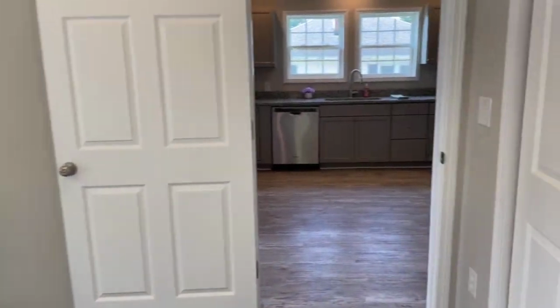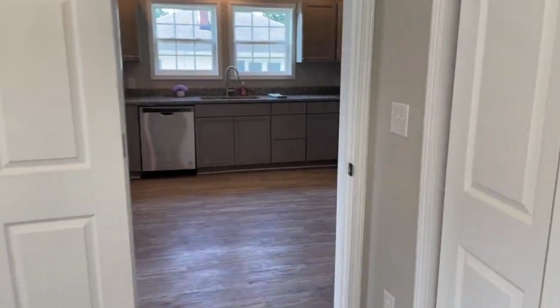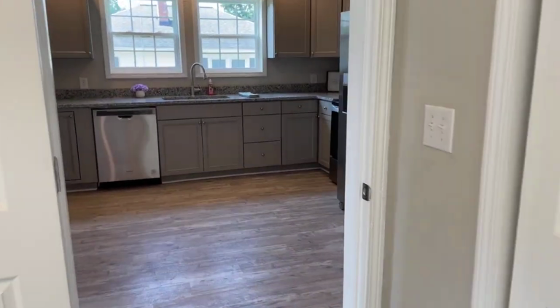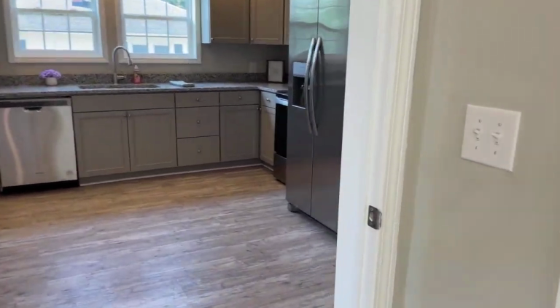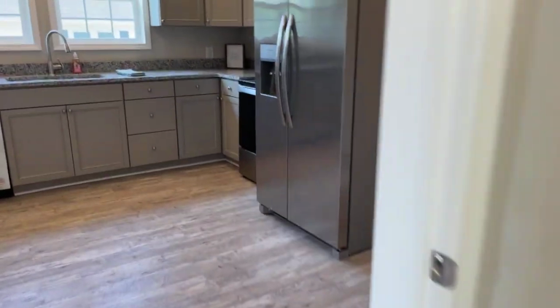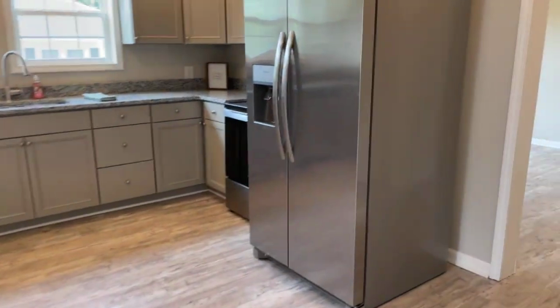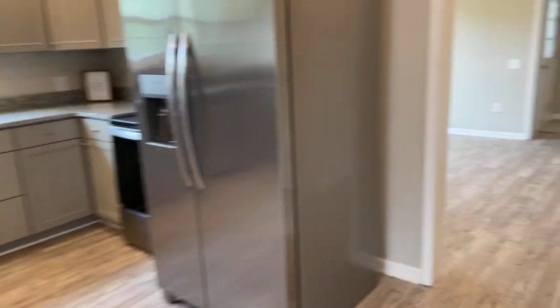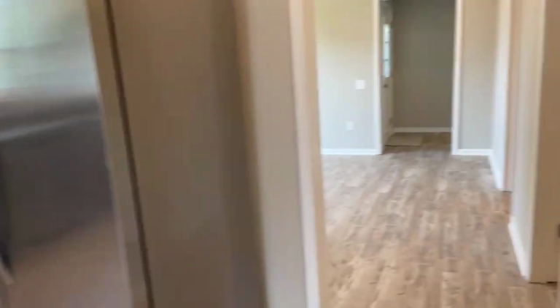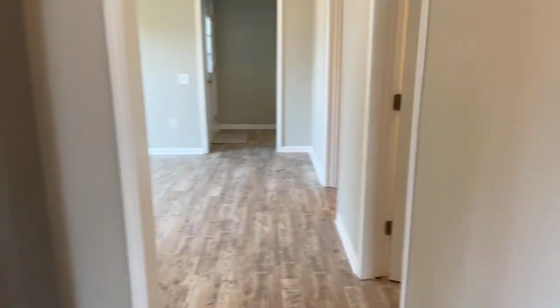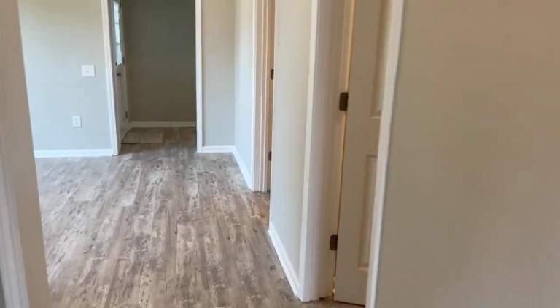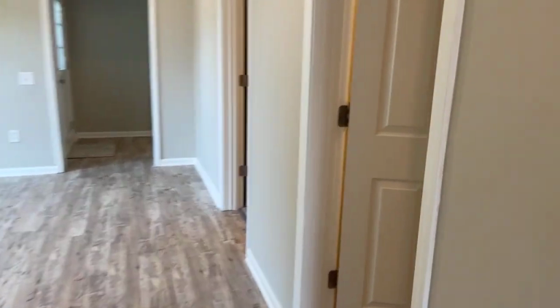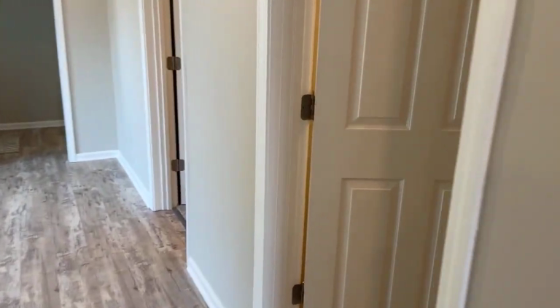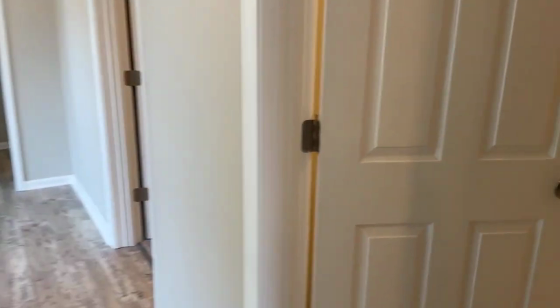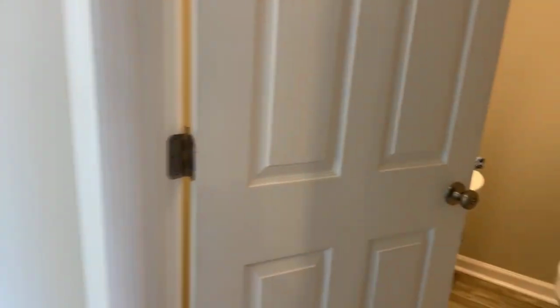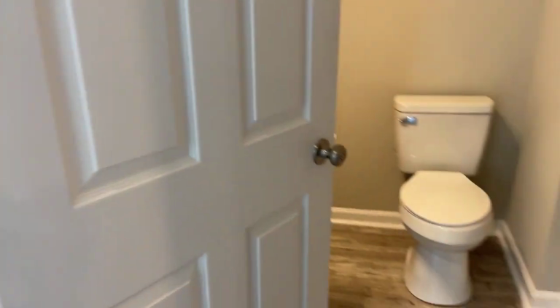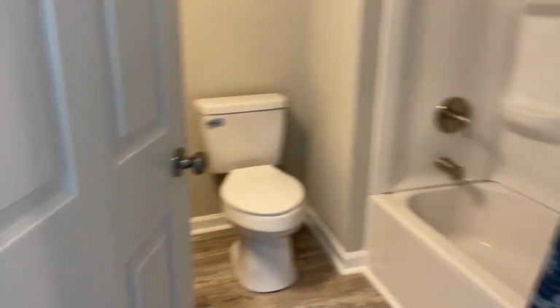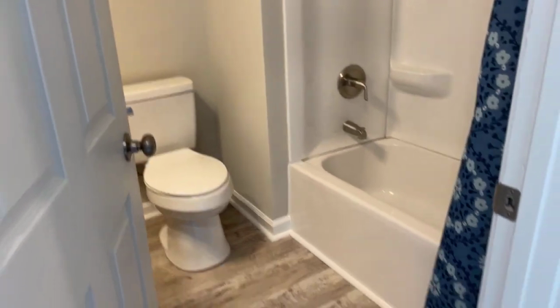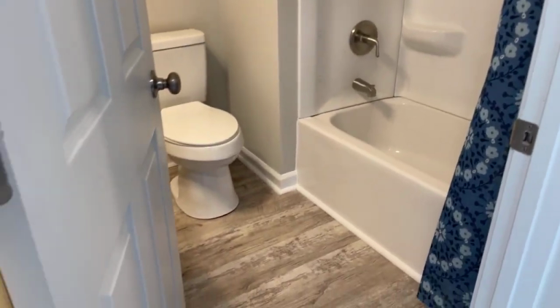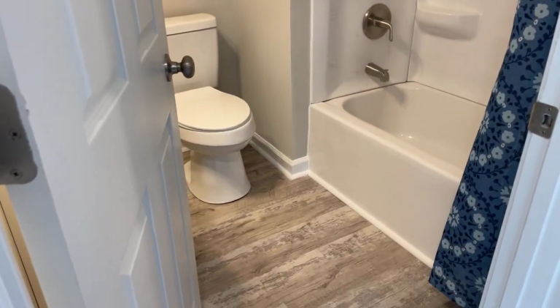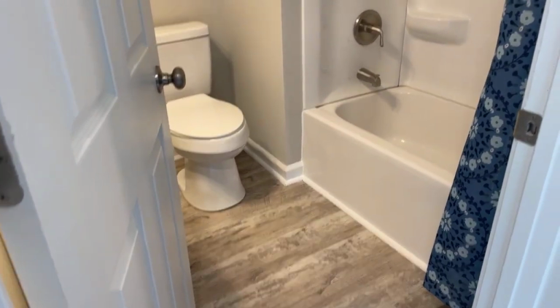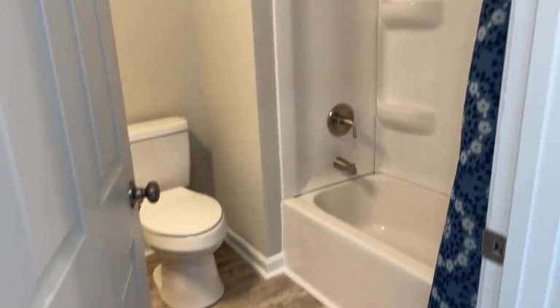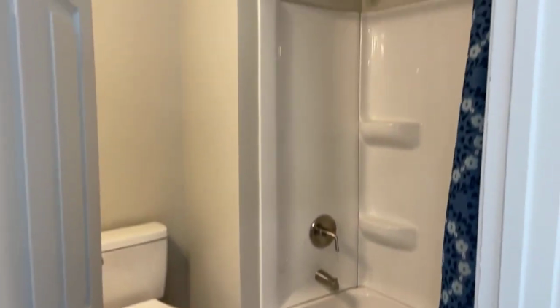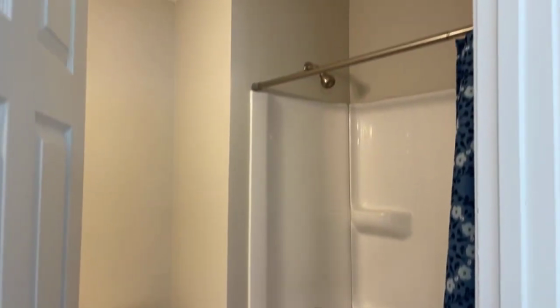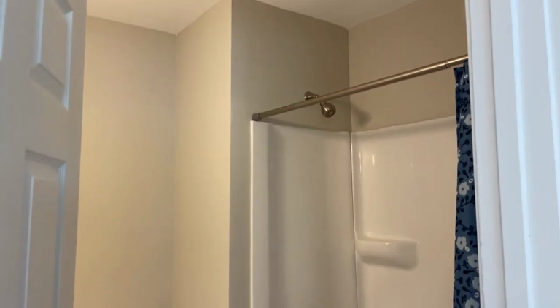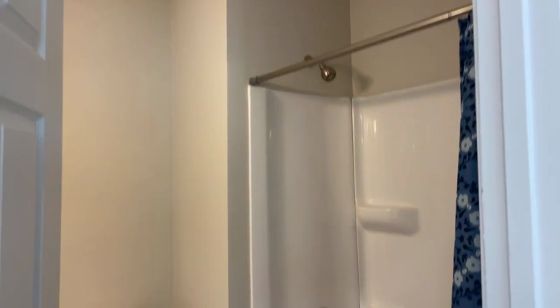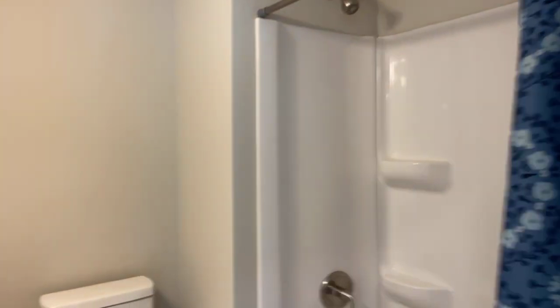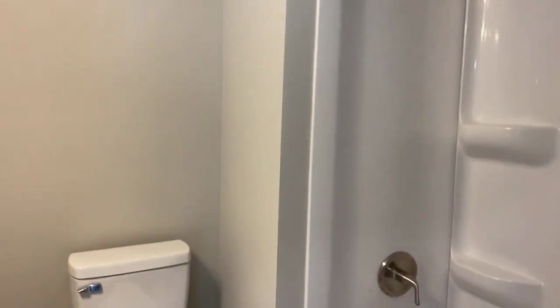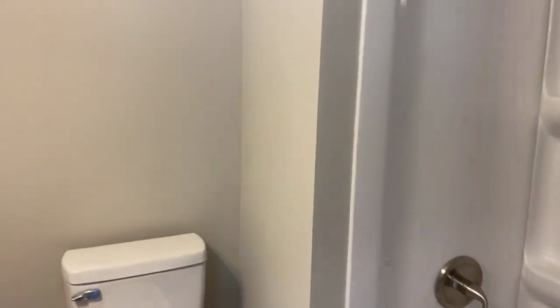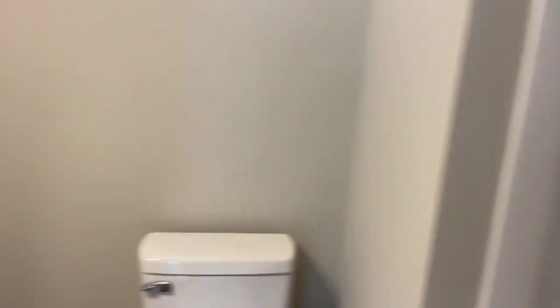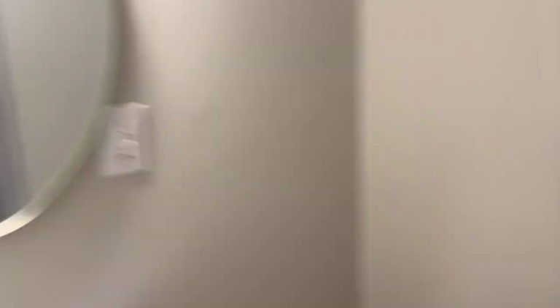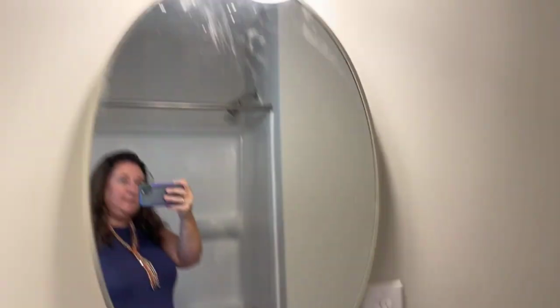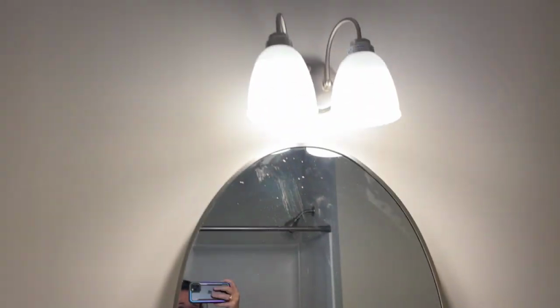And then off of the living room we have the shared bath and the other two bedrooms. Here's a brand new shared bath with a tub-shower combo and a vanity.